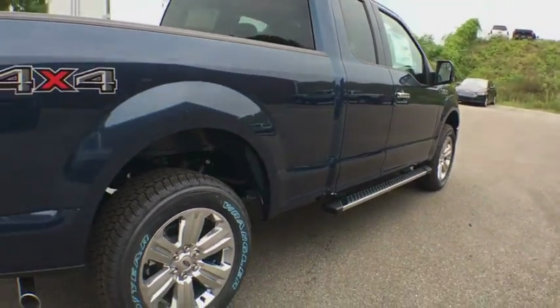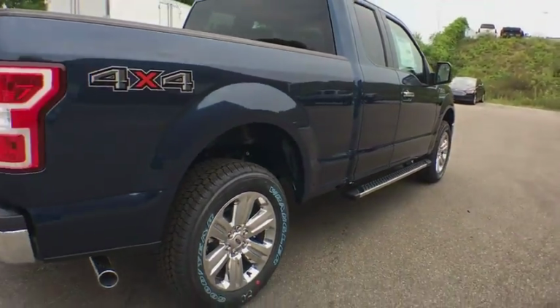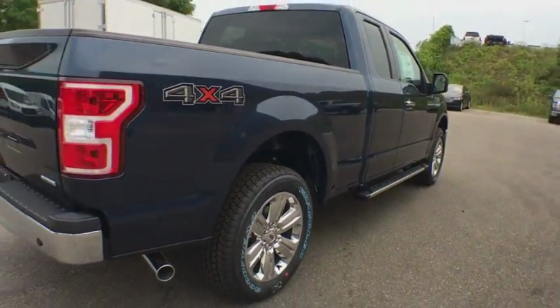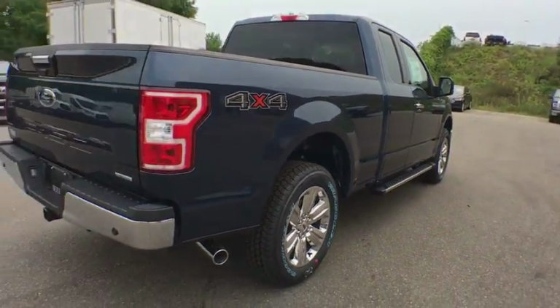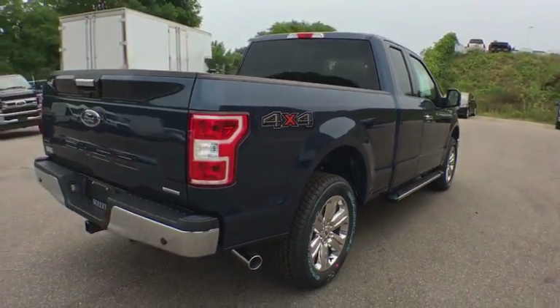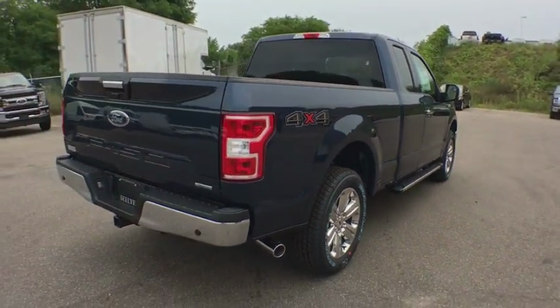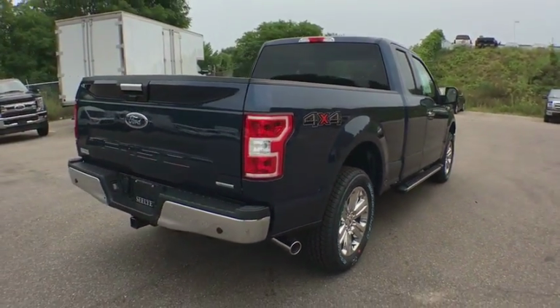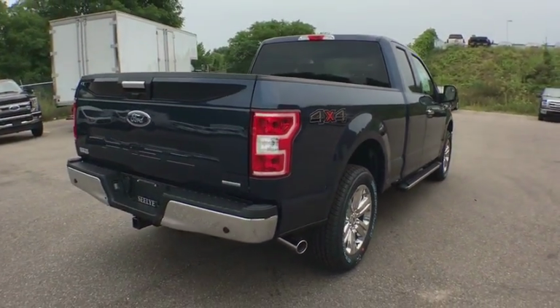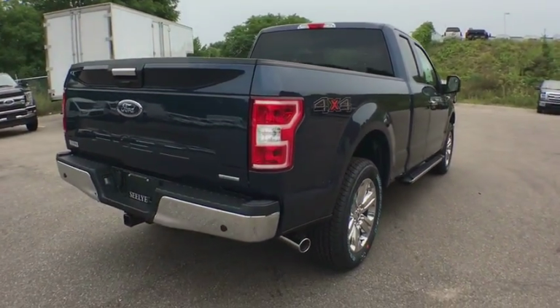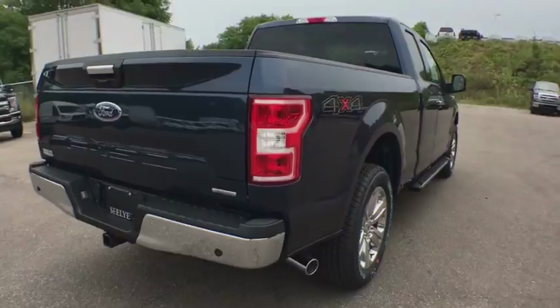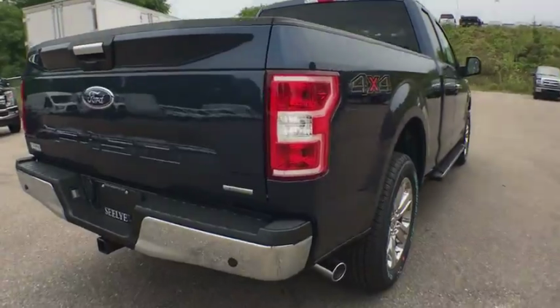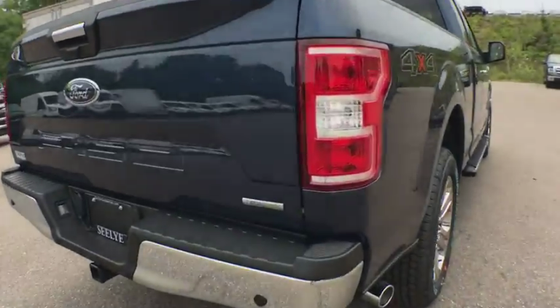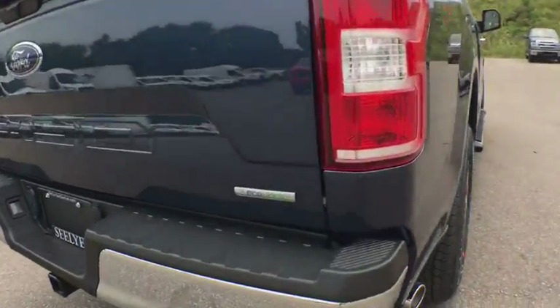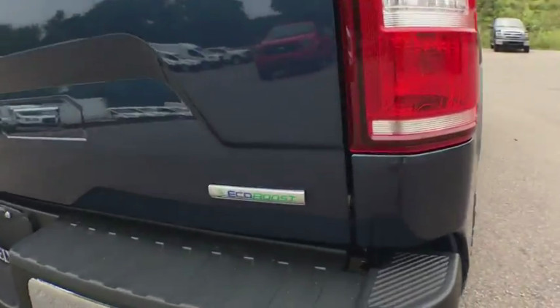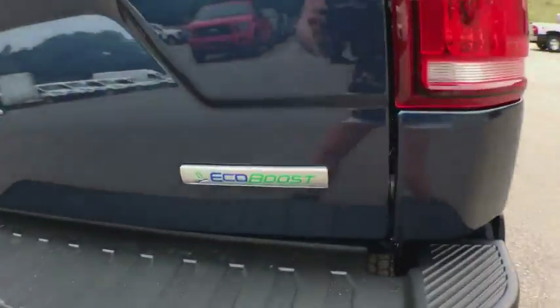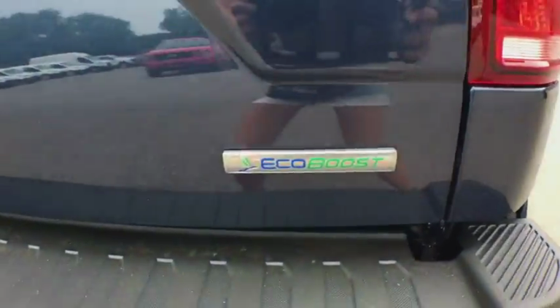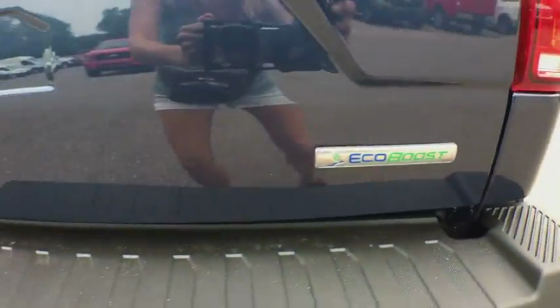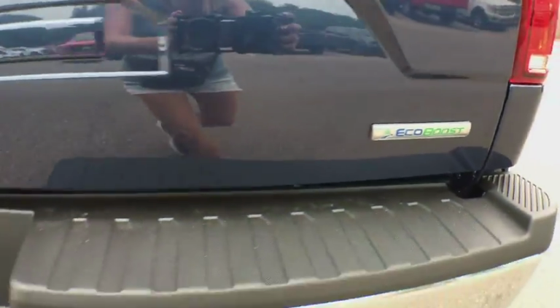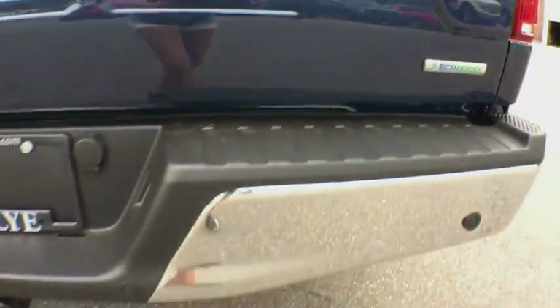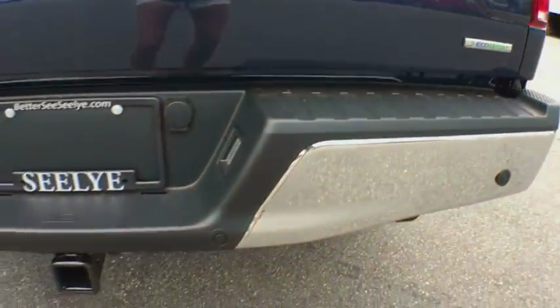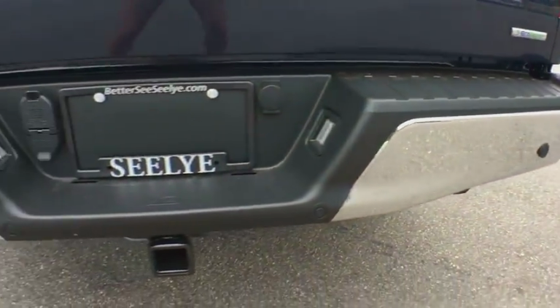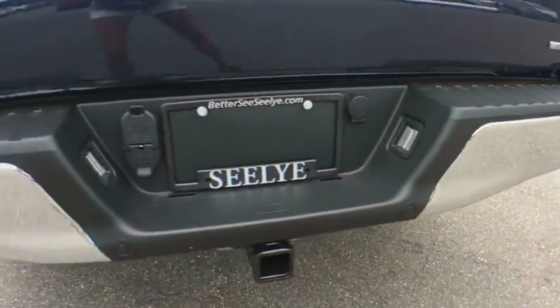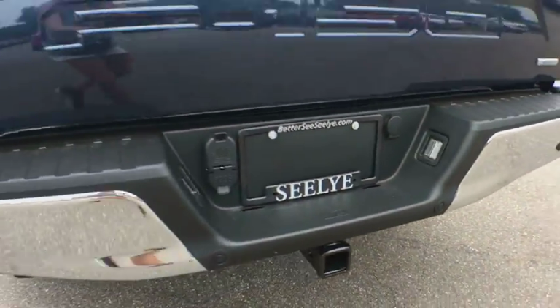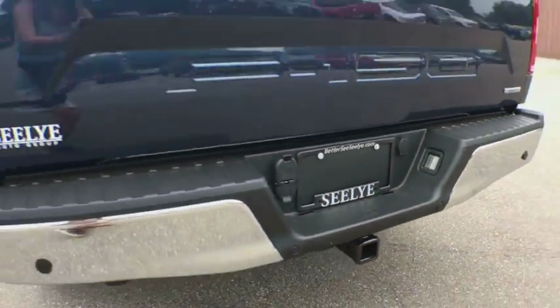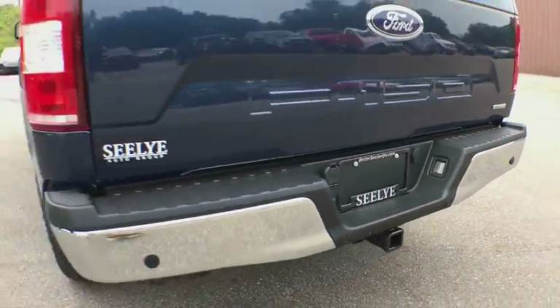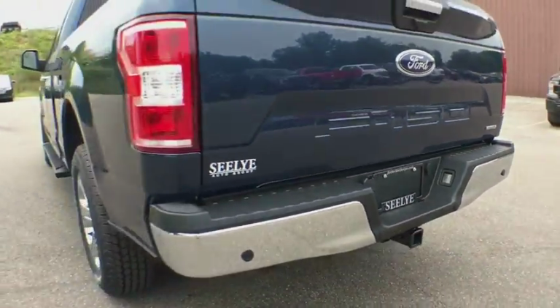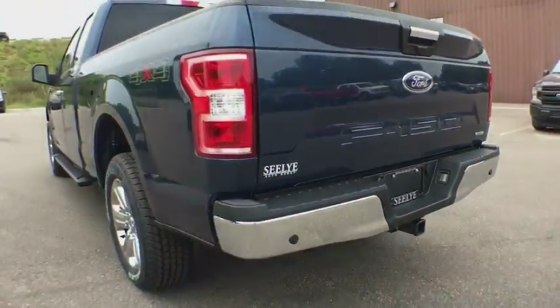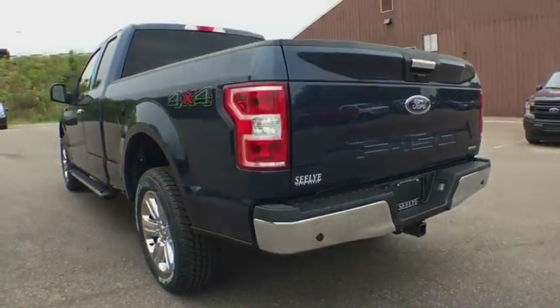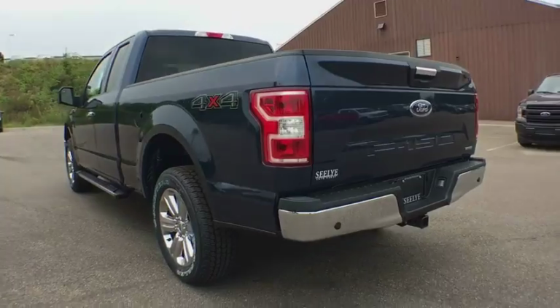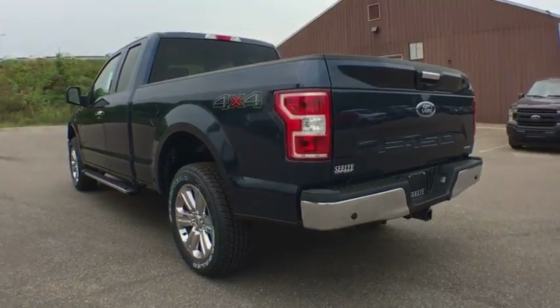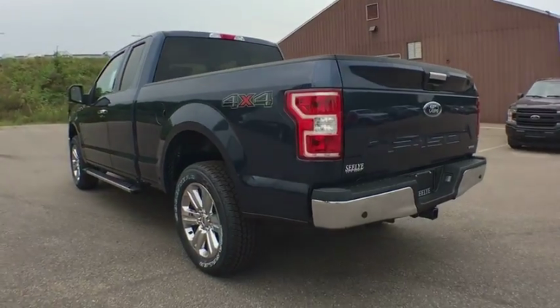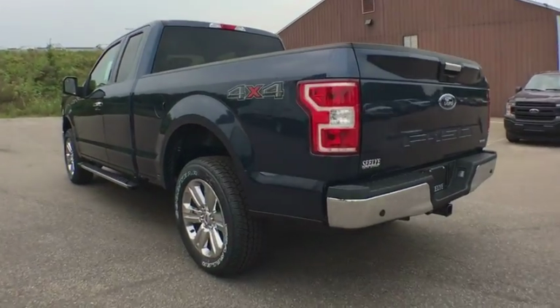Traction control. Keyless entry. Anti-lock braking system. Steering wheel audio controls. Stability control. Backup camera. Bluetooth. Power steering.